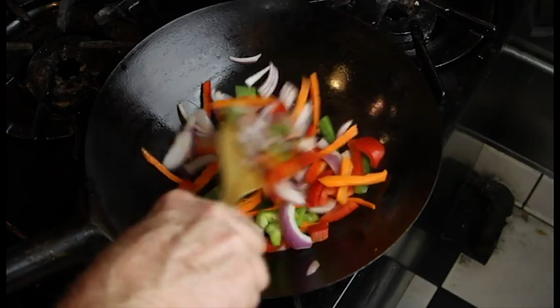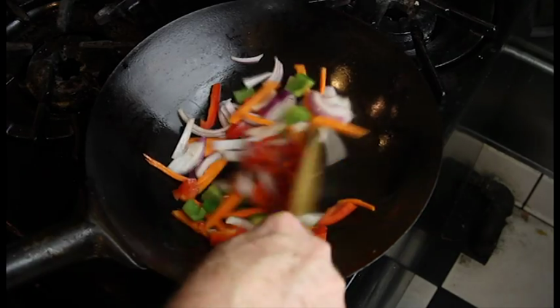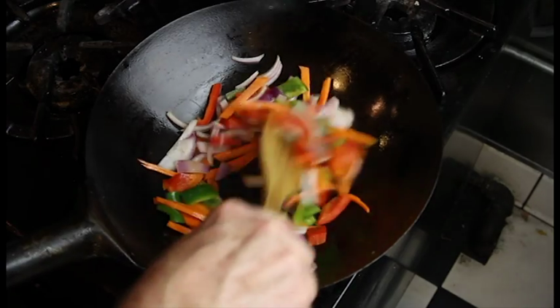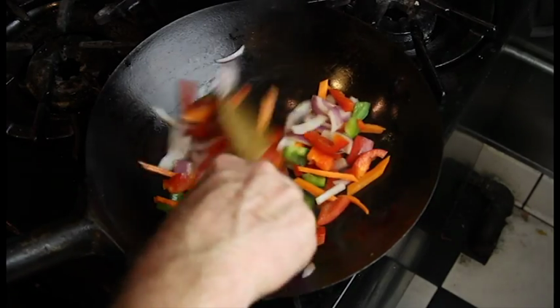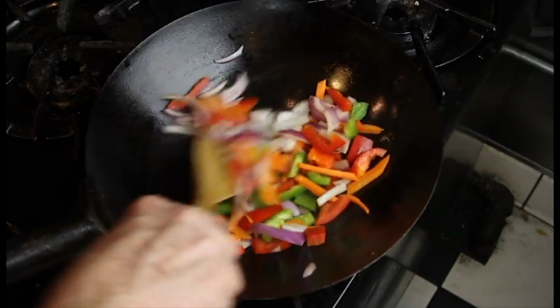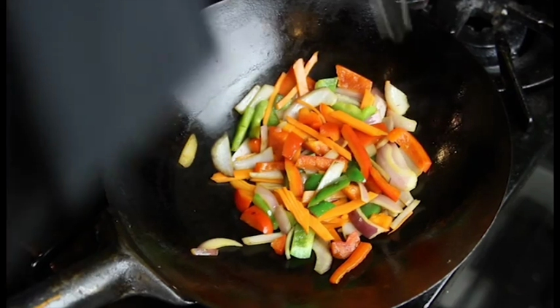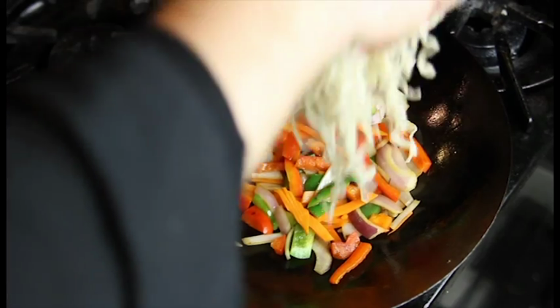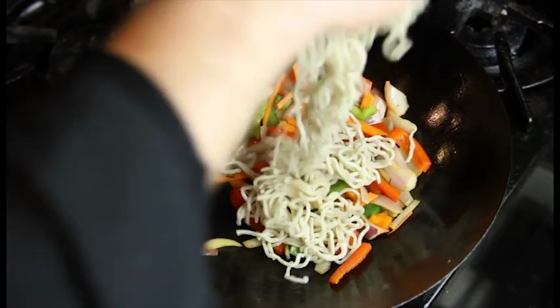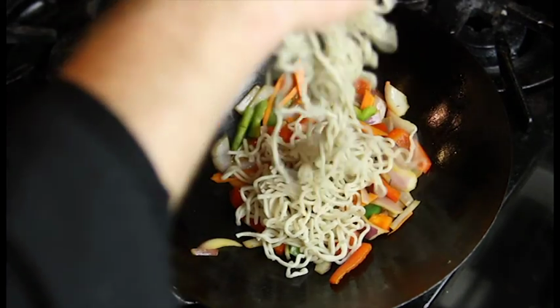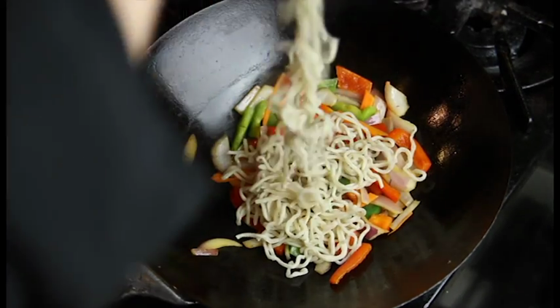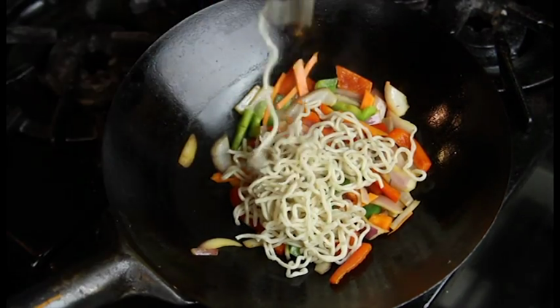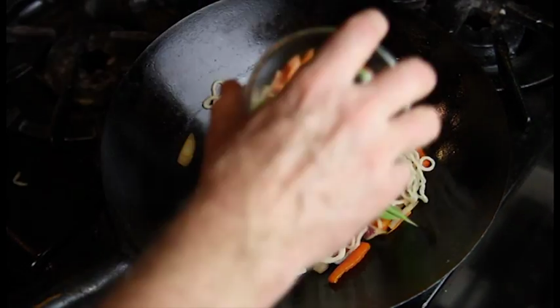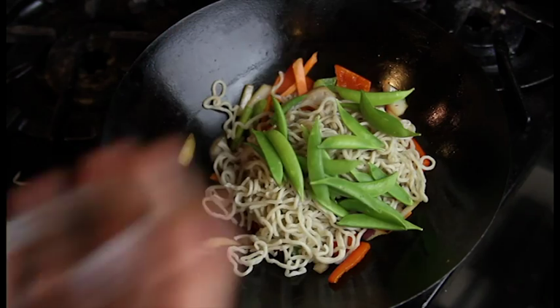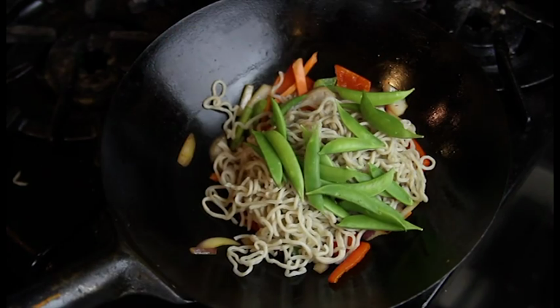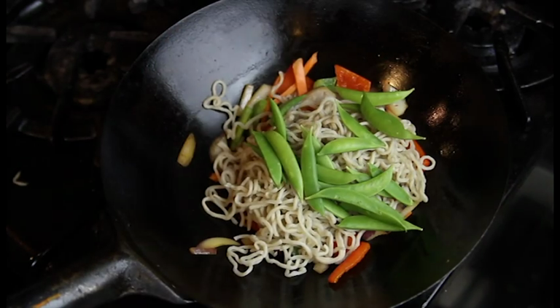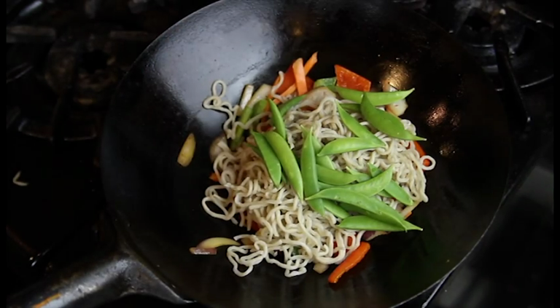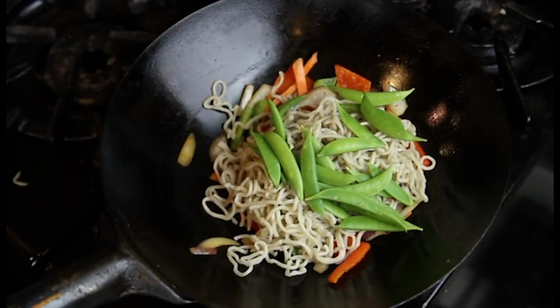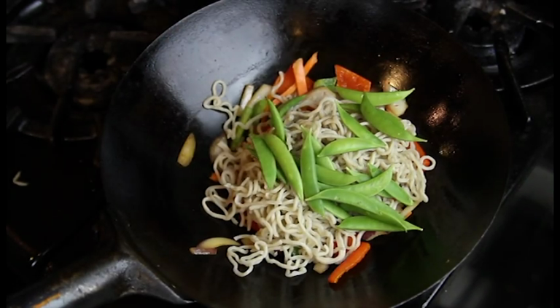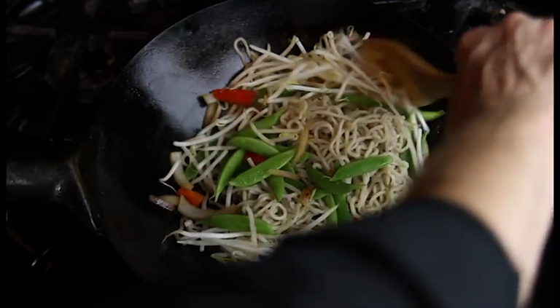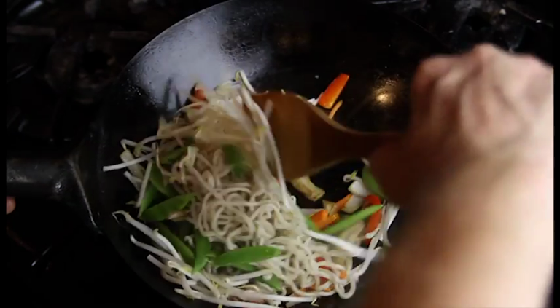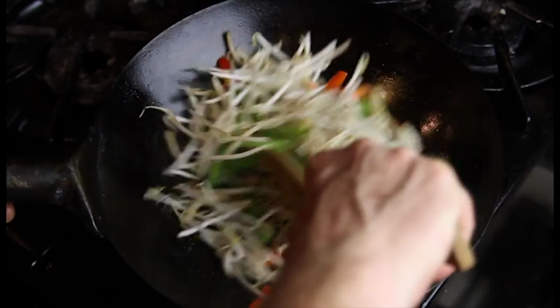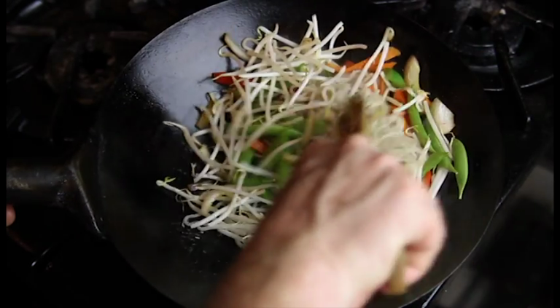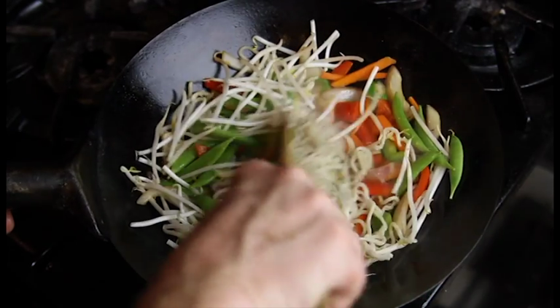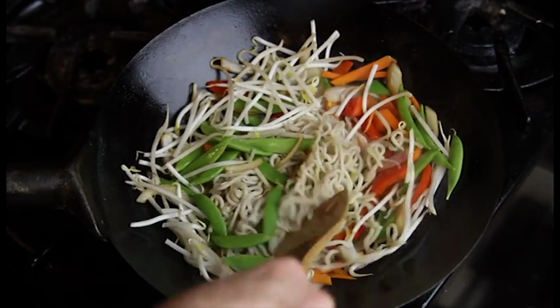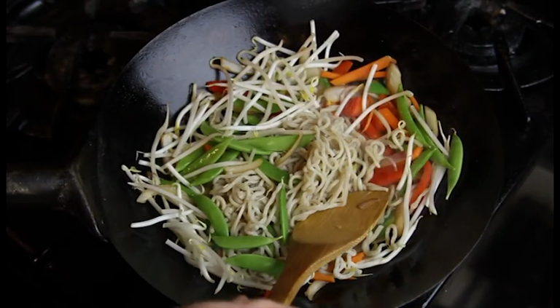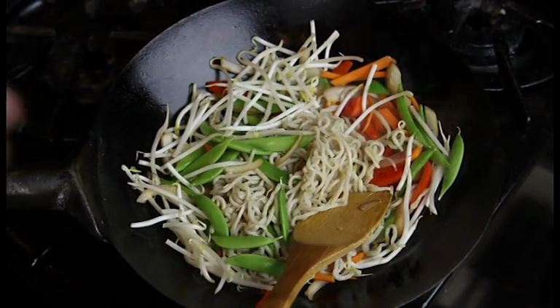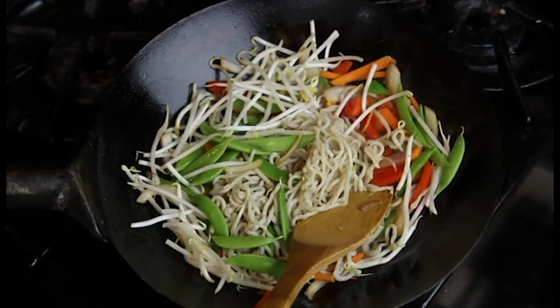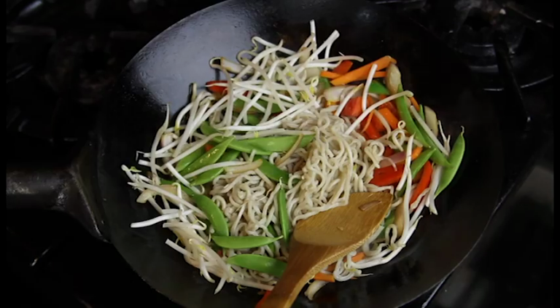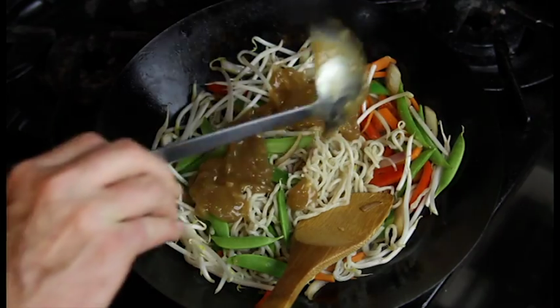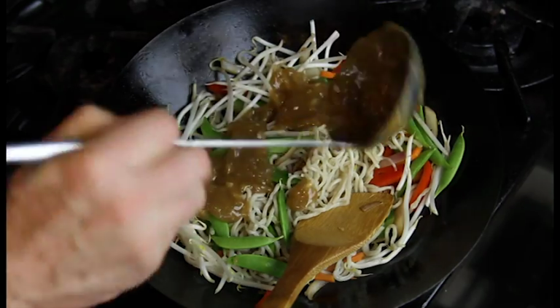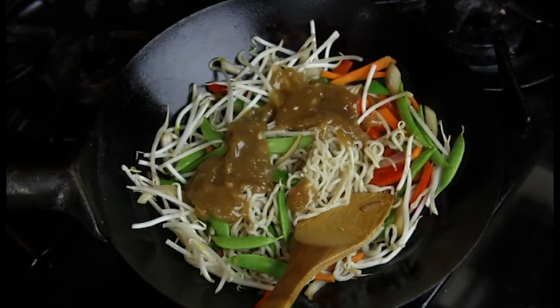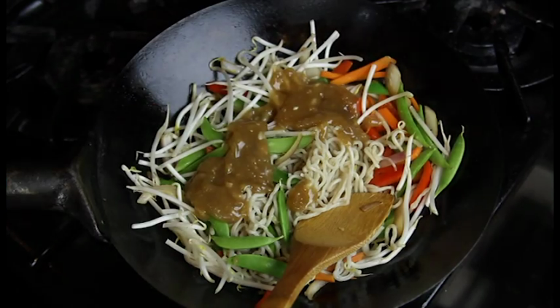We'll toss these for a few minutes and then we'll add our noodles and snow peas. We'll mix this really well and then add in our vegetarian lo mein sauce.